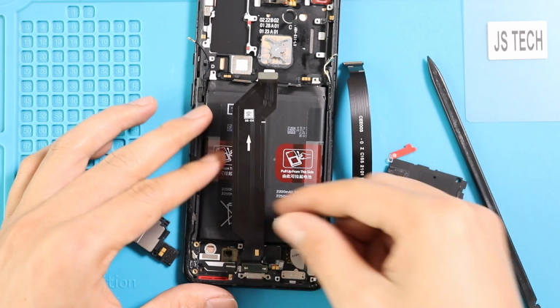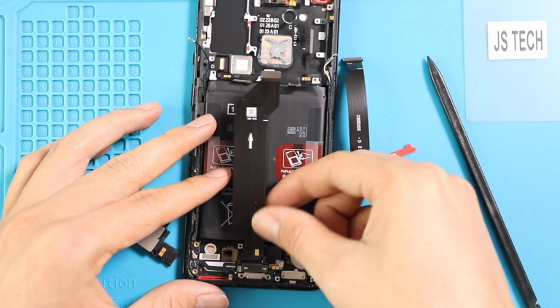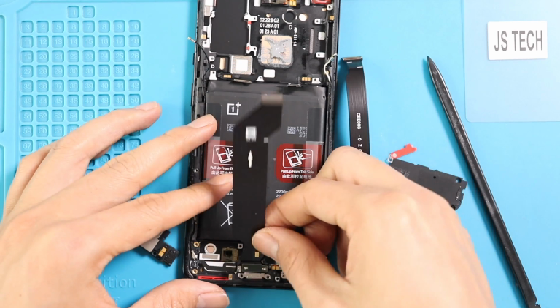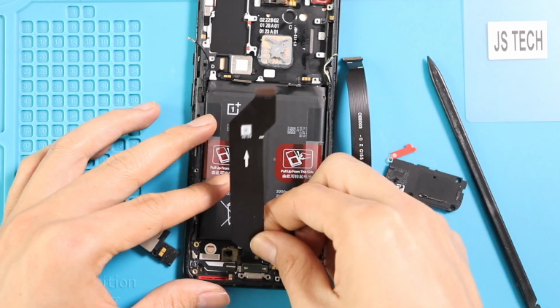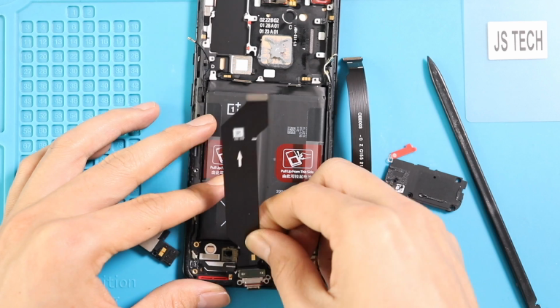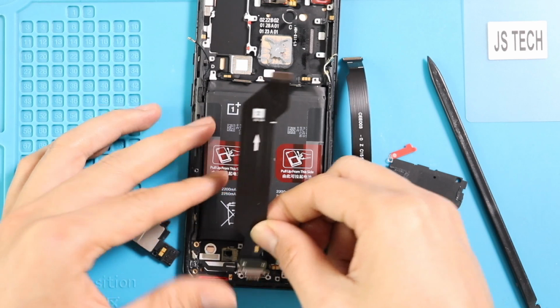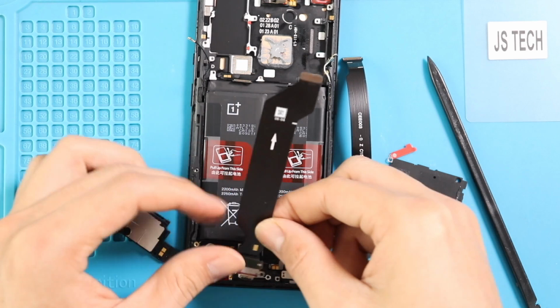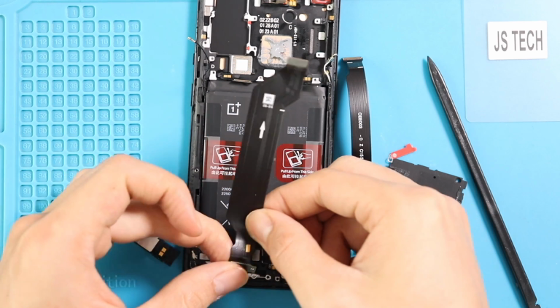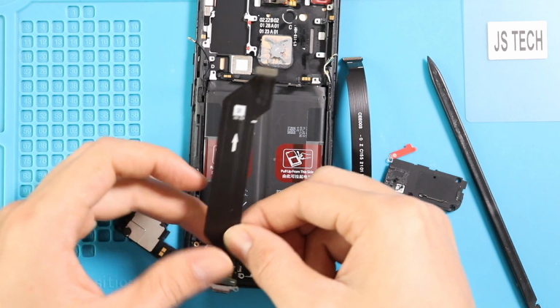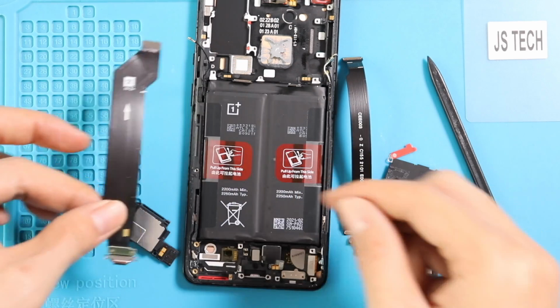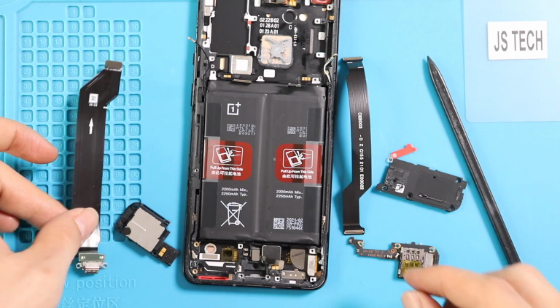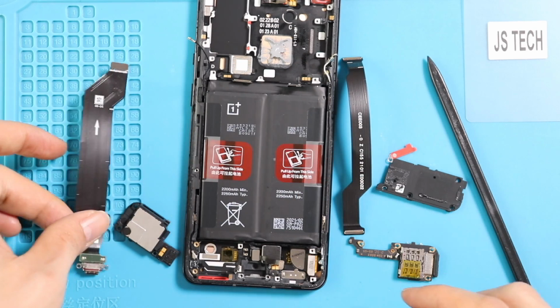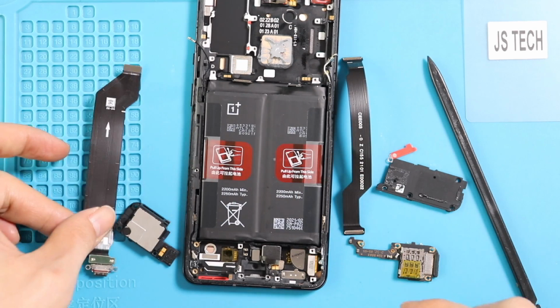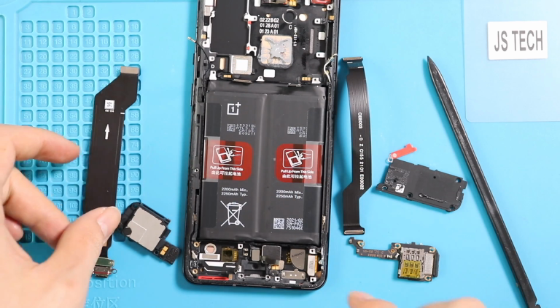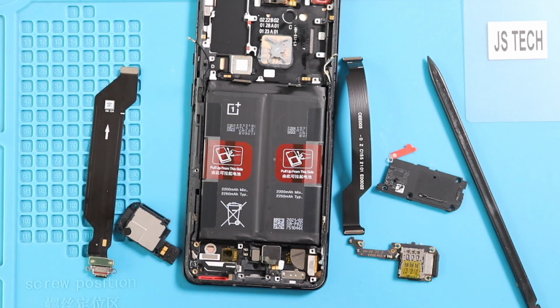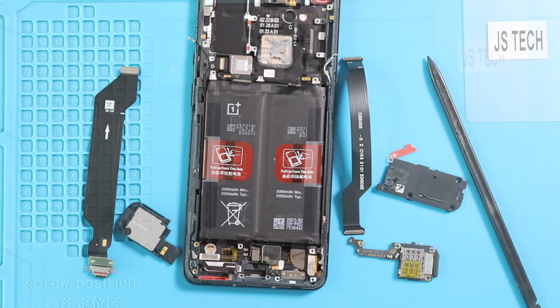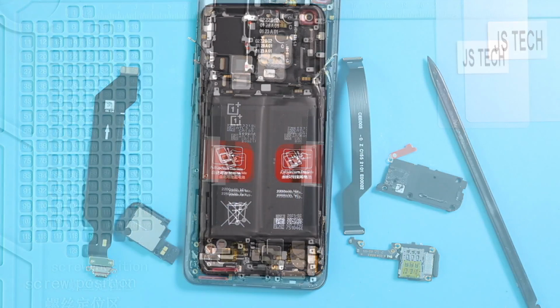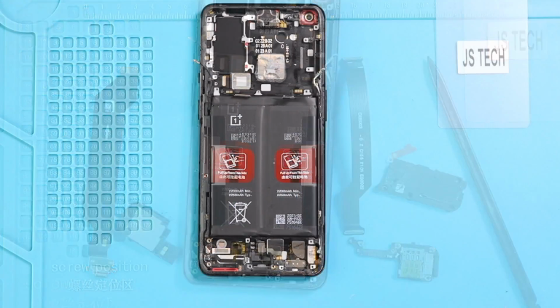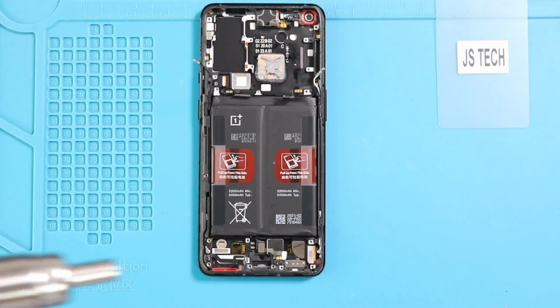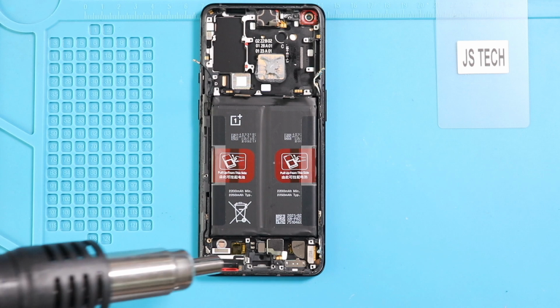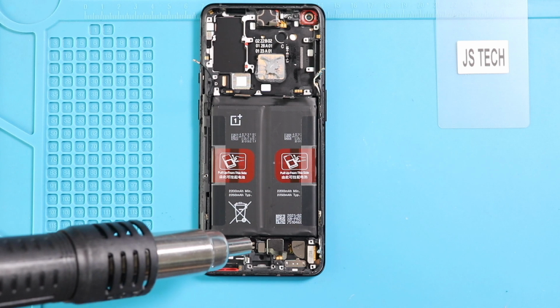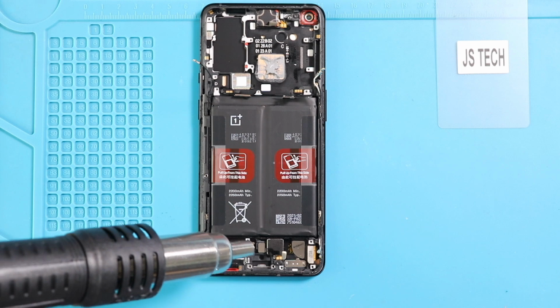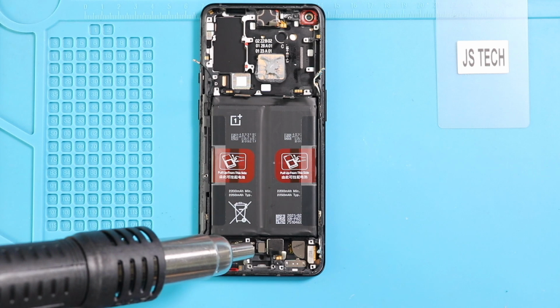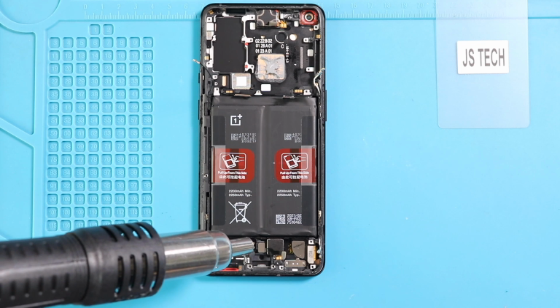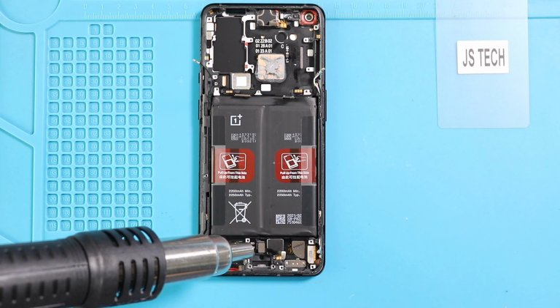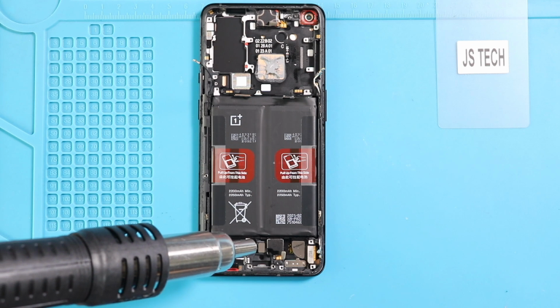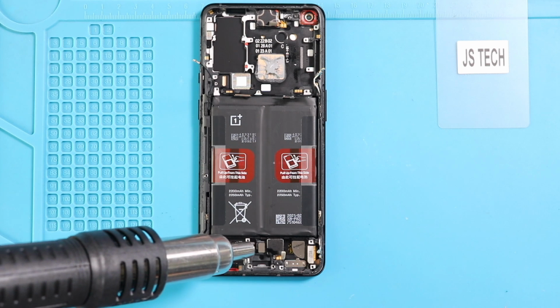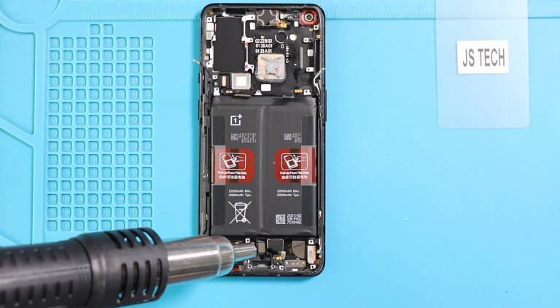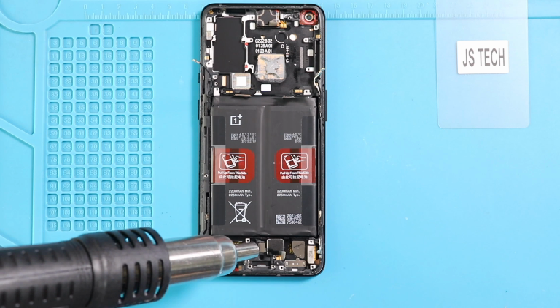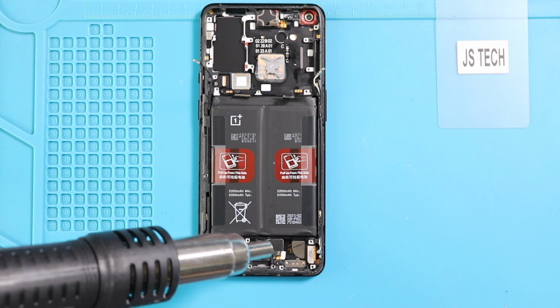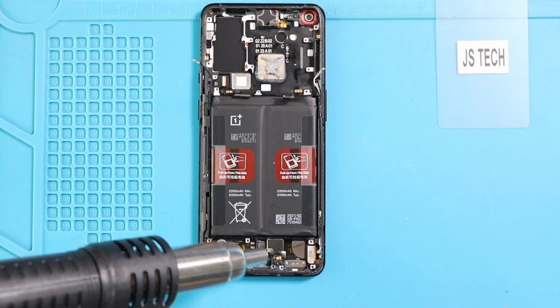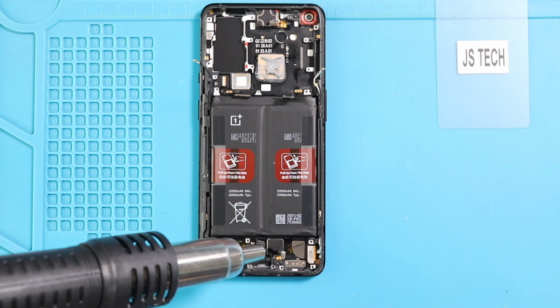Next, take out the charging board flex from the body. Then apply heat and take out the touch ID camera, Taptic engine, antenna board, and earpiece from the body.